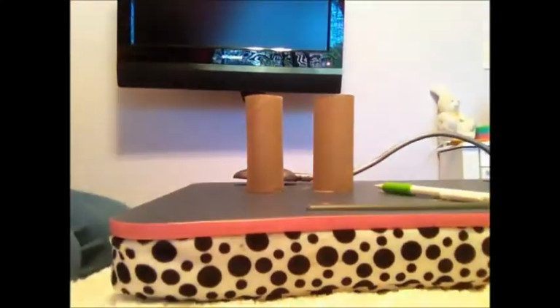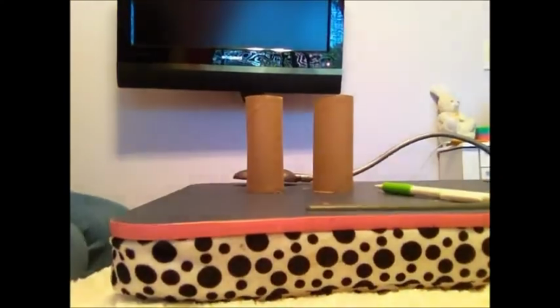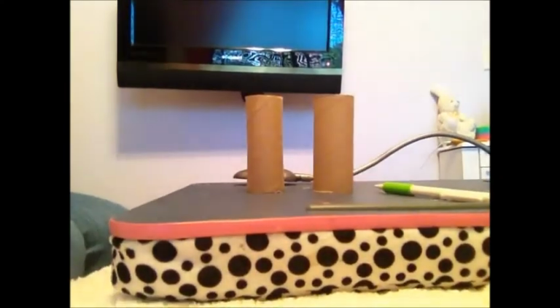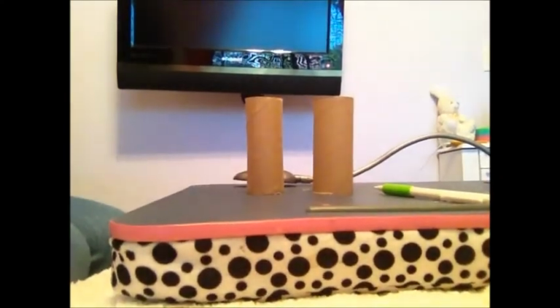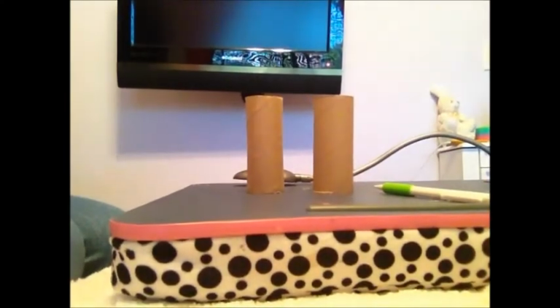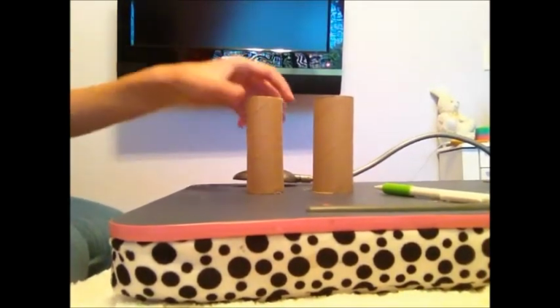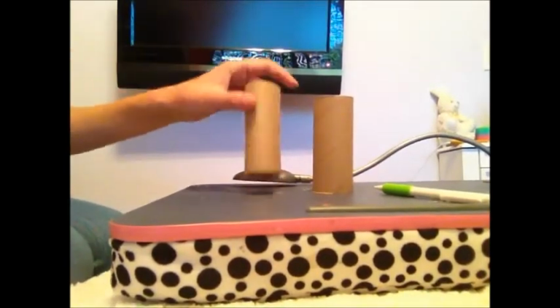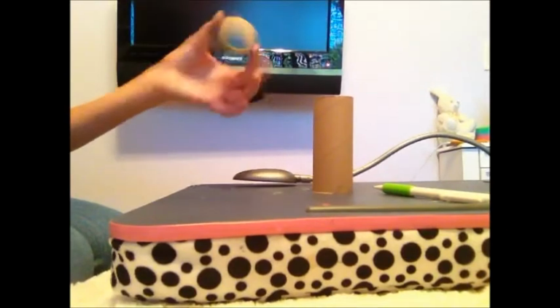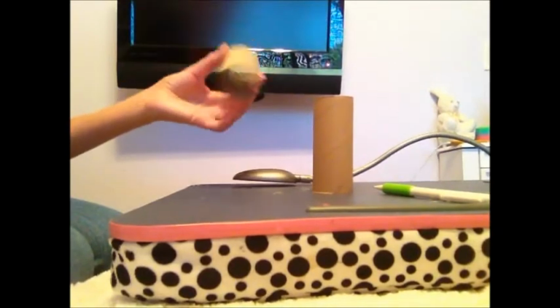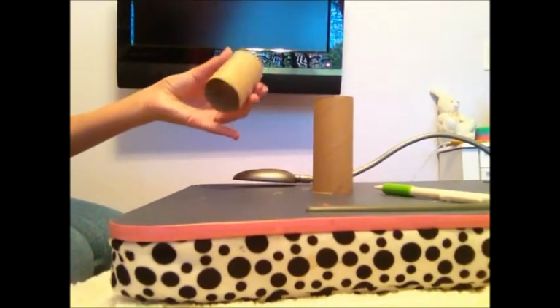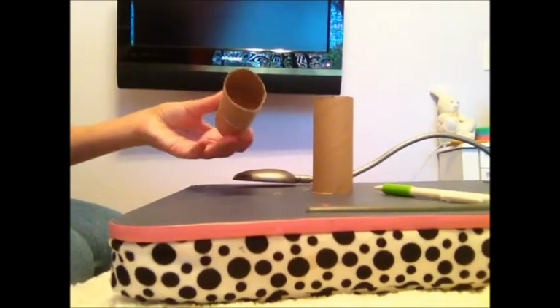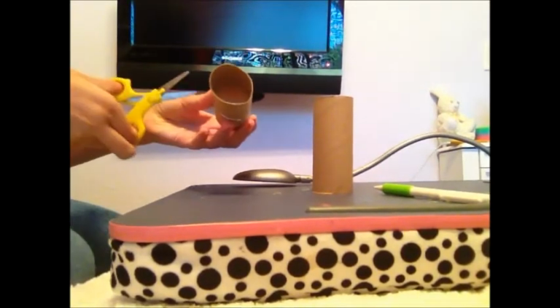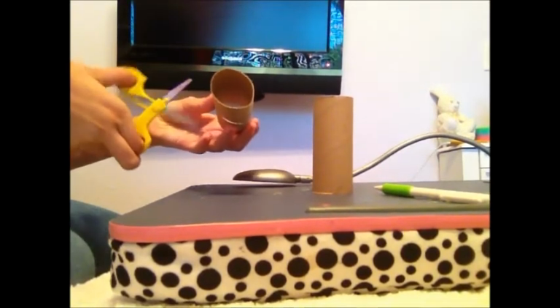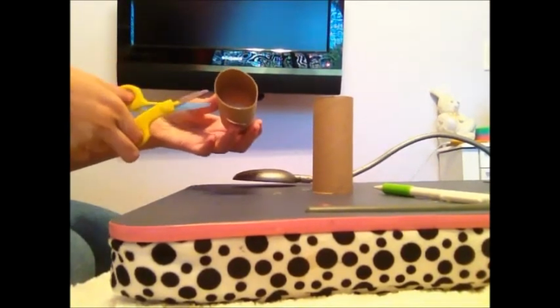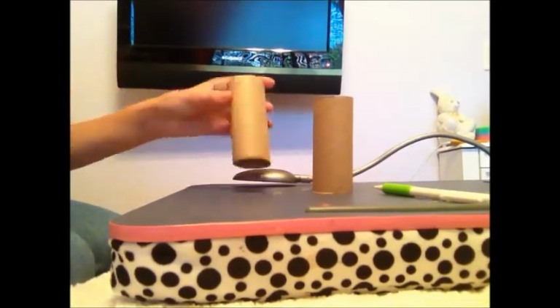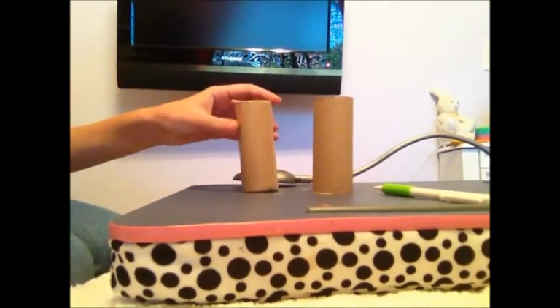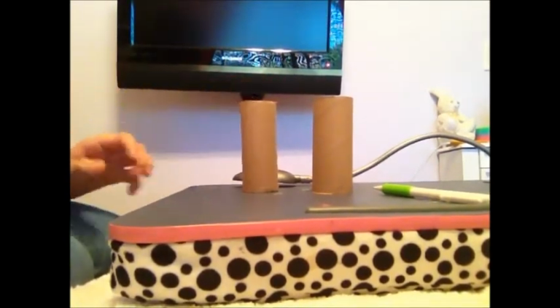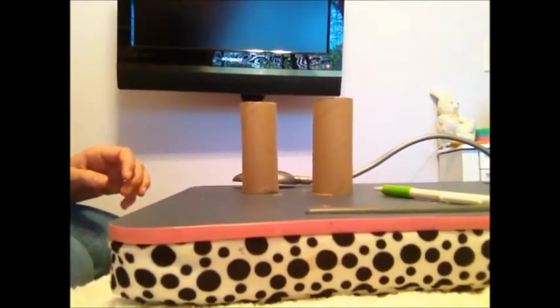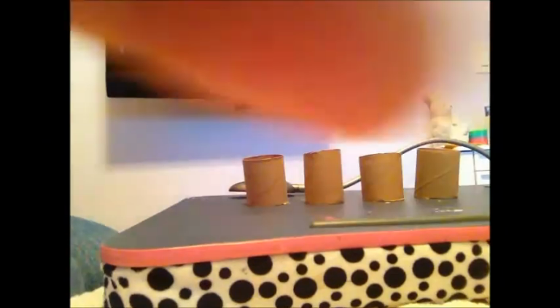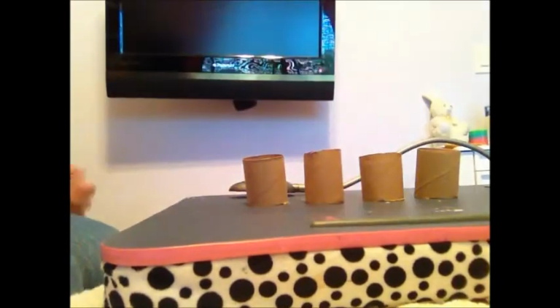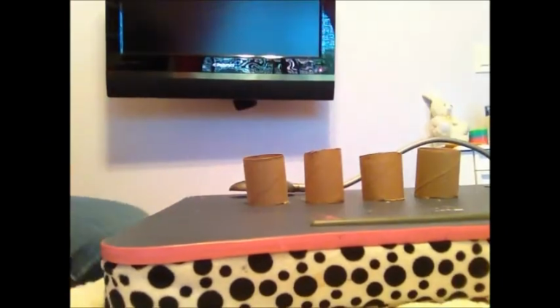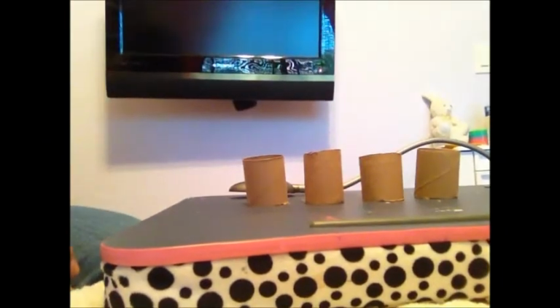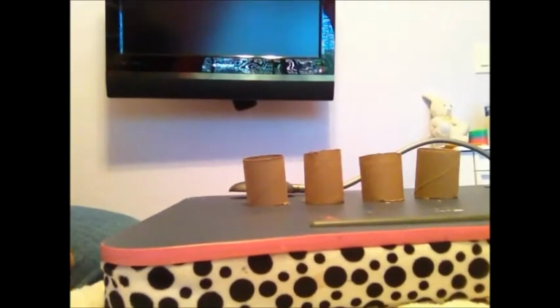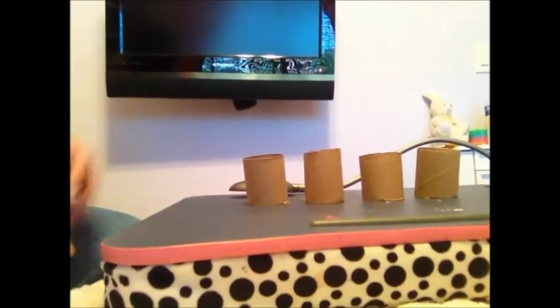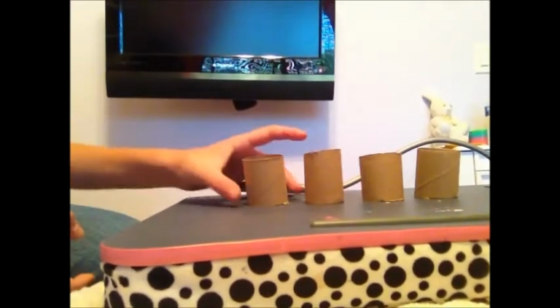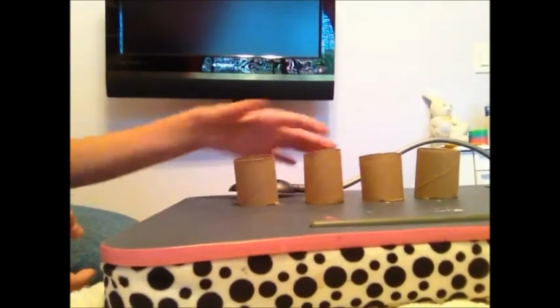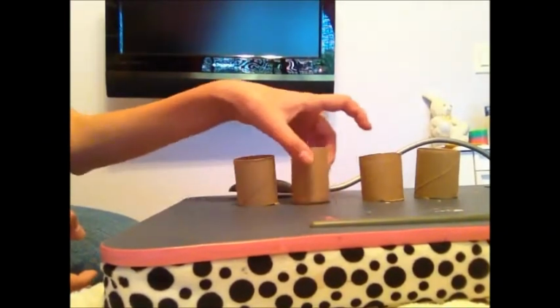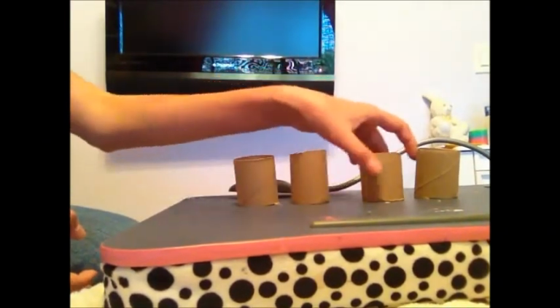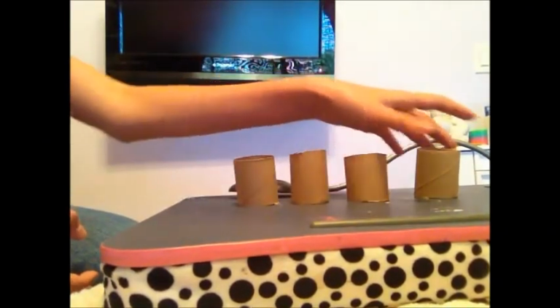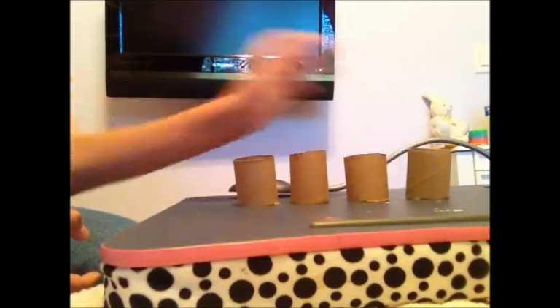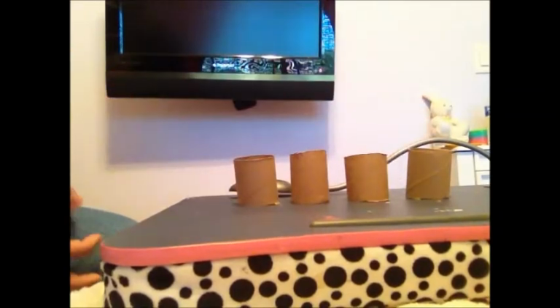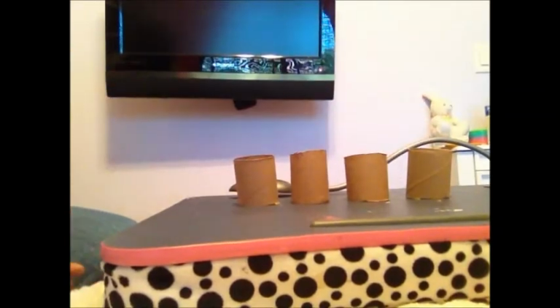To create the toilet paper flowers, first you are going to want to take the toilet paper rolls and cut both of them directly across. Once you cut them in half, you will have 4 little tubes that look like this.